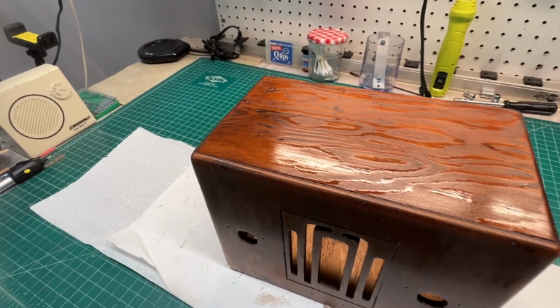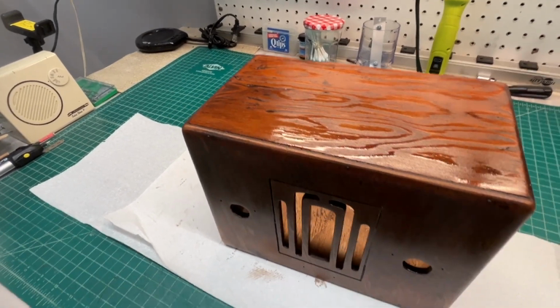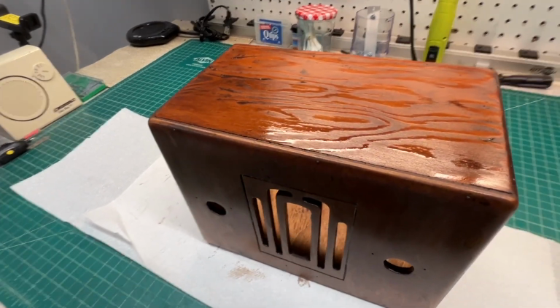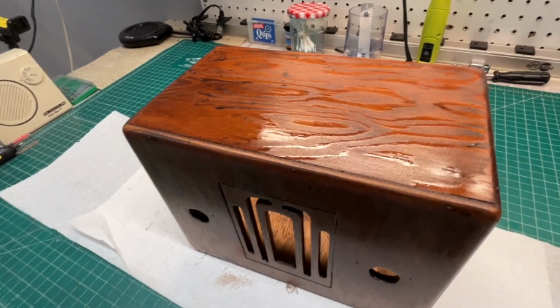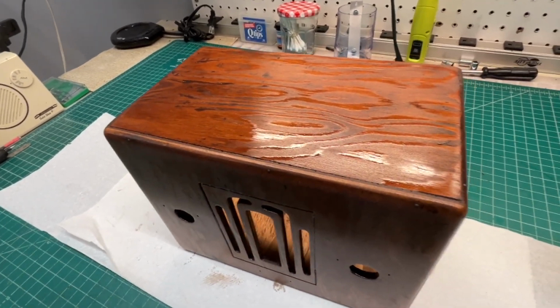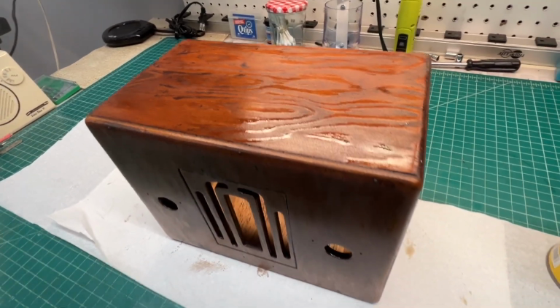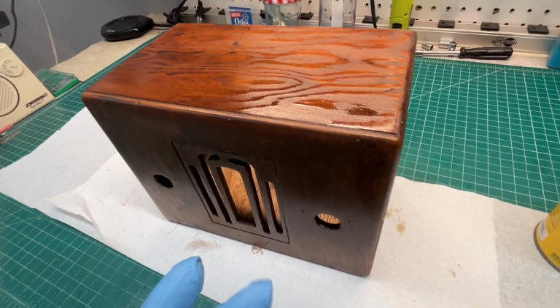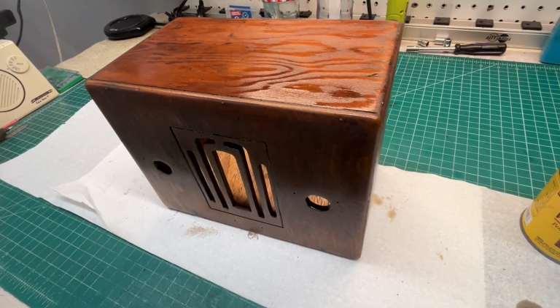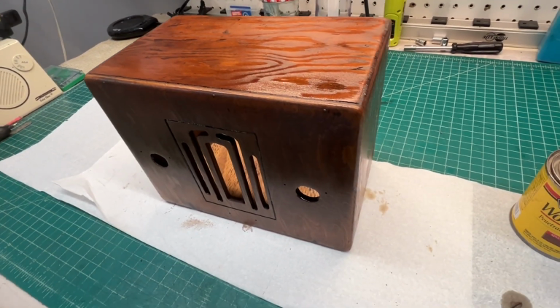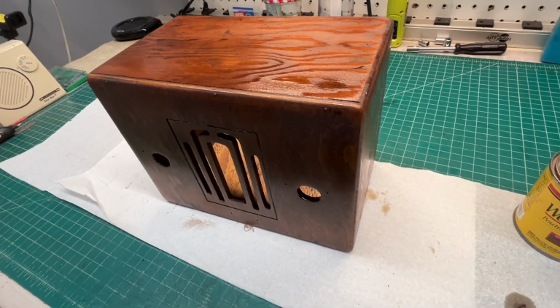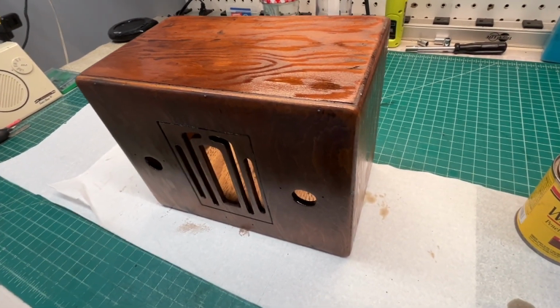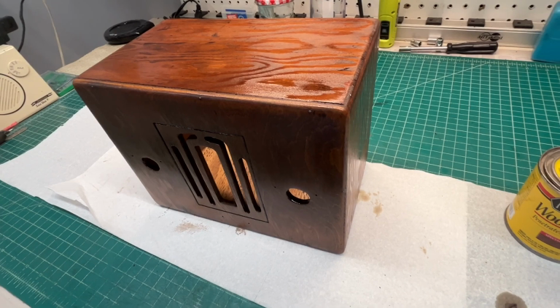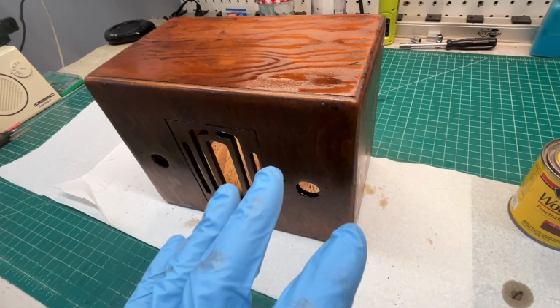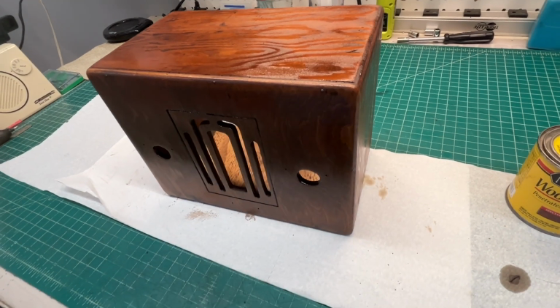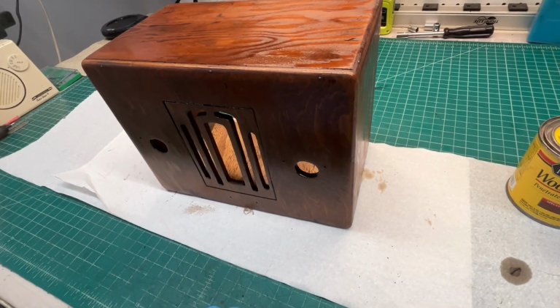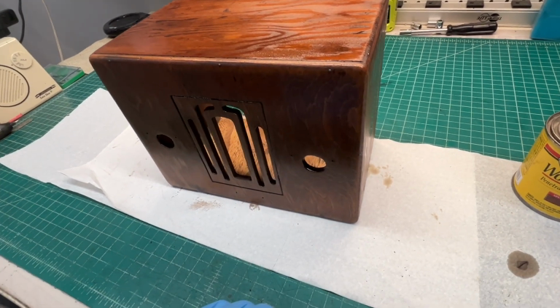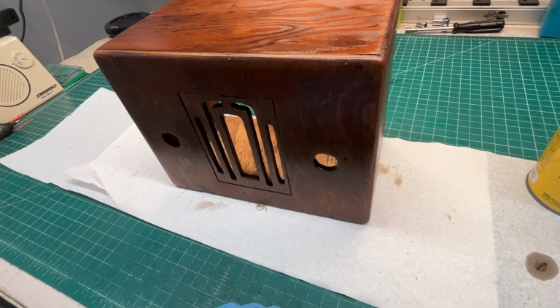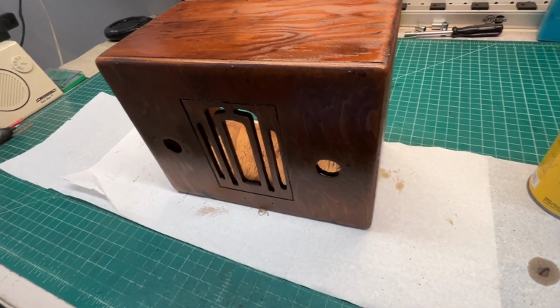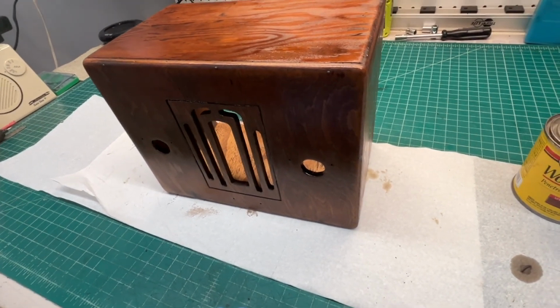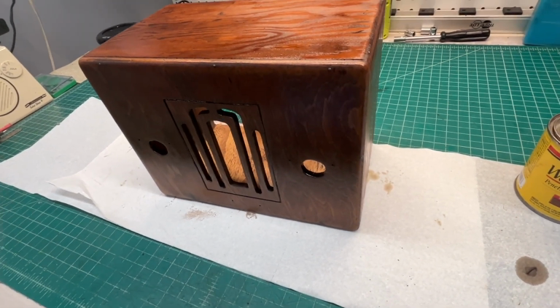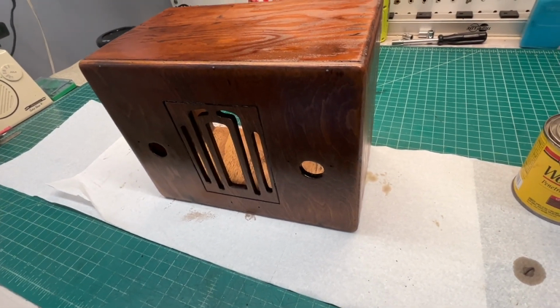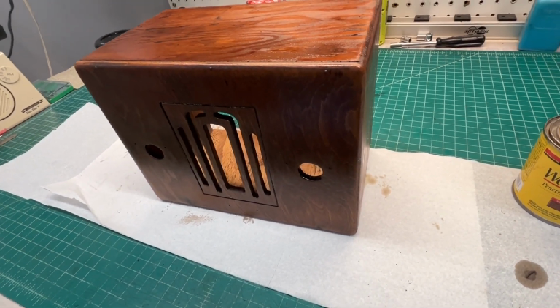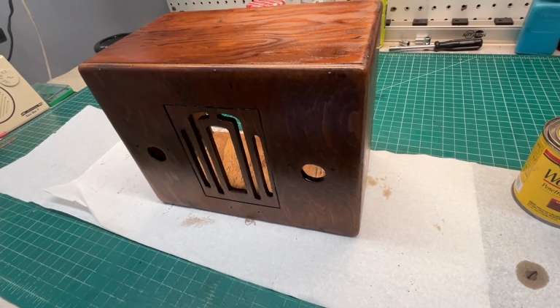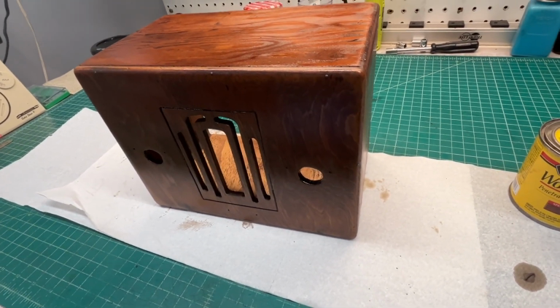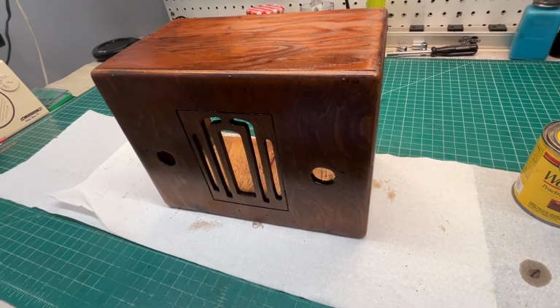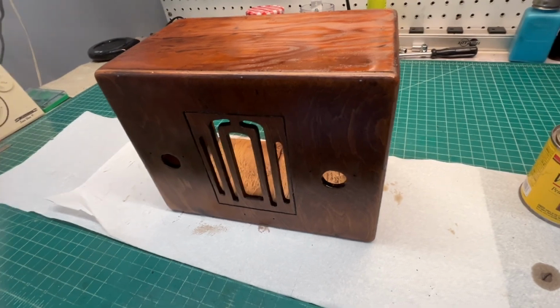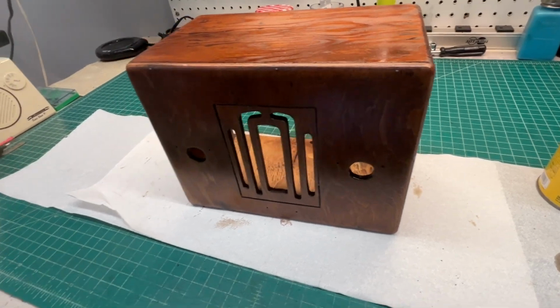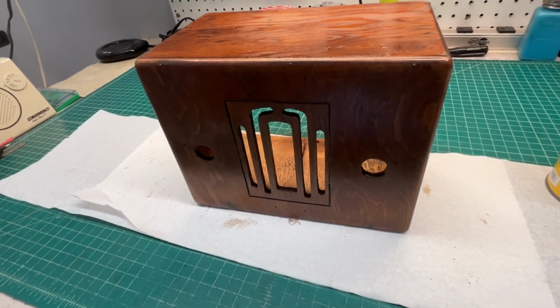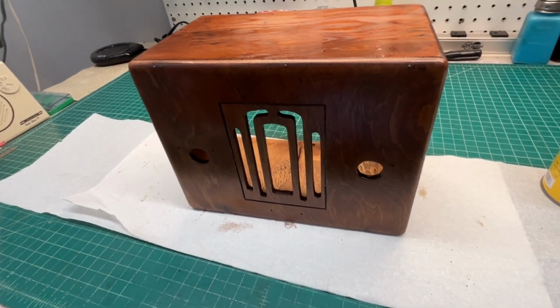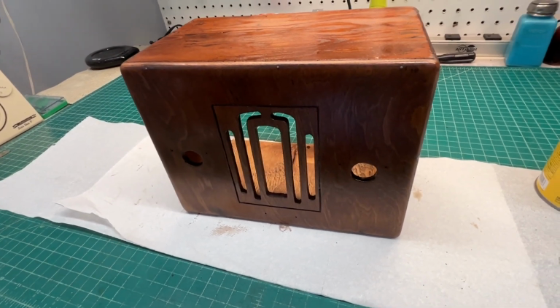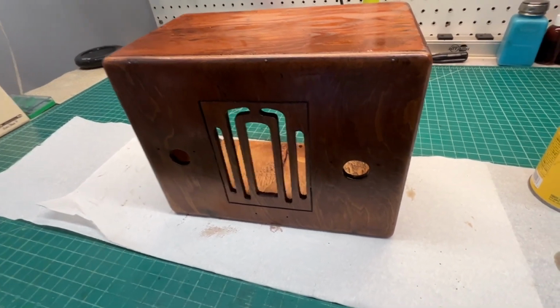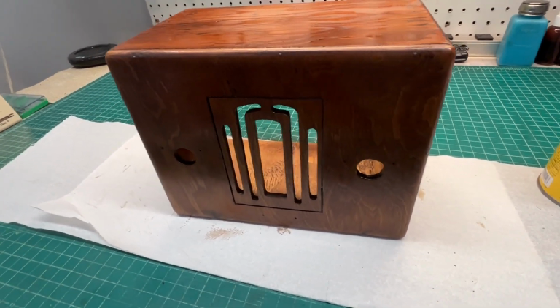You can see the stain is still wet. I'm letting it stay on the cabinet for about another 10 minutes or so, then I'll wipe it off with a clean cloth. Then we'll take a closer look at it outside.